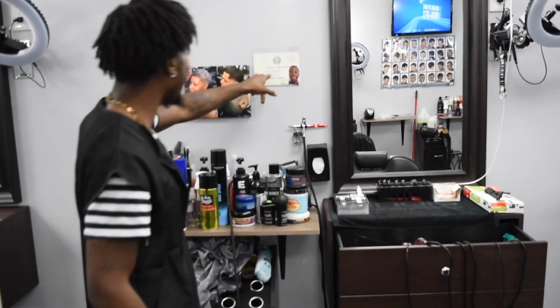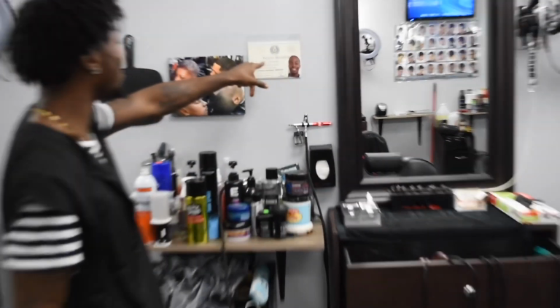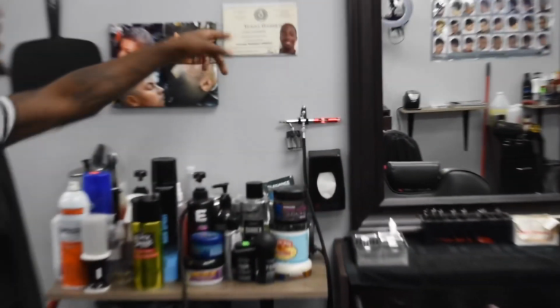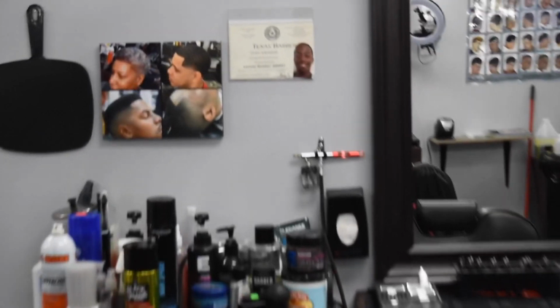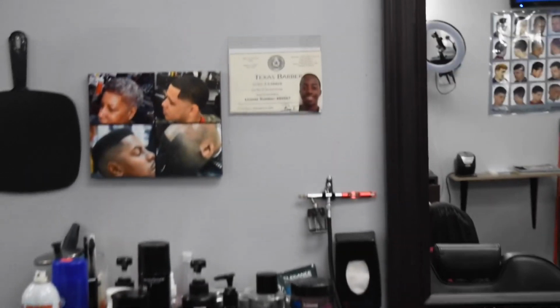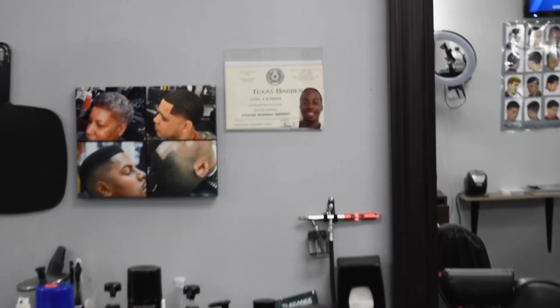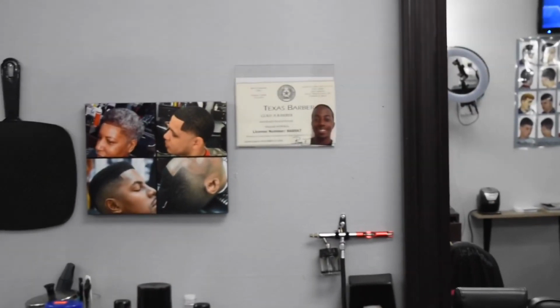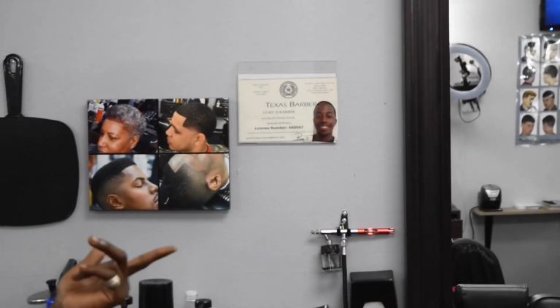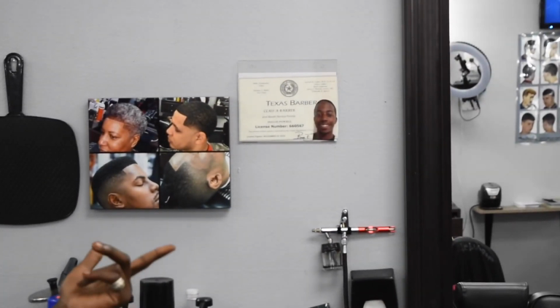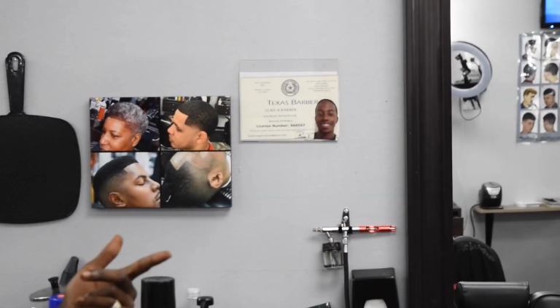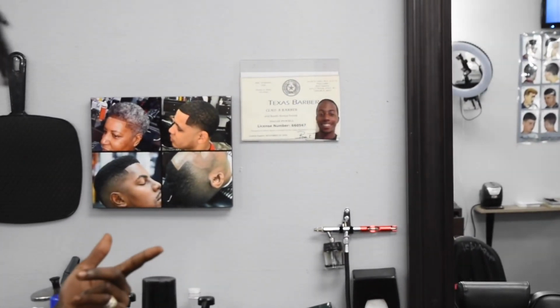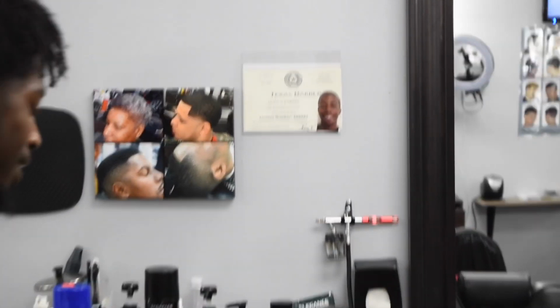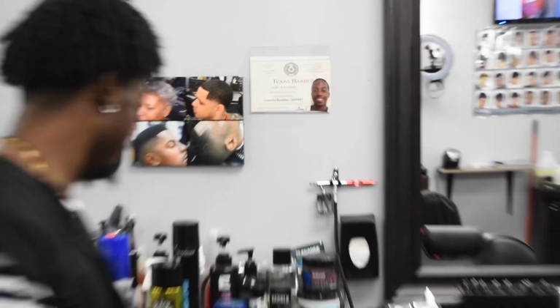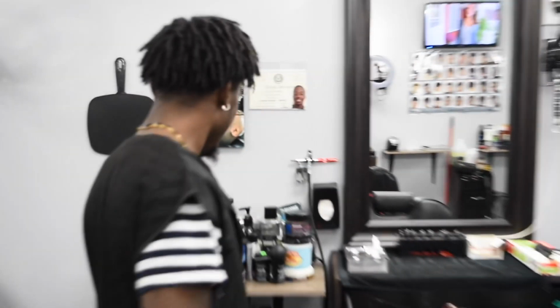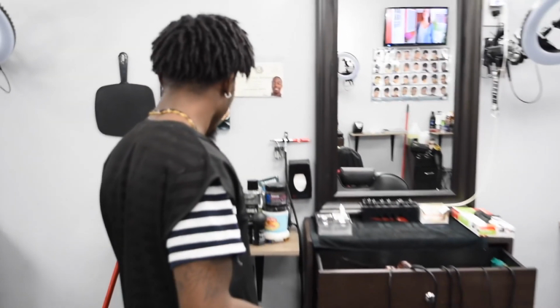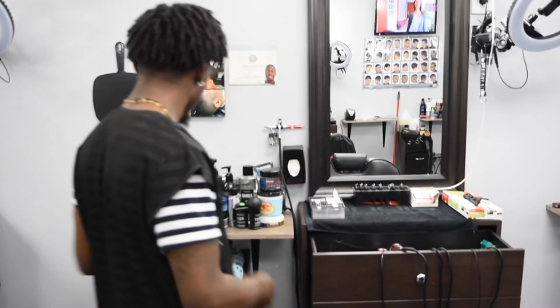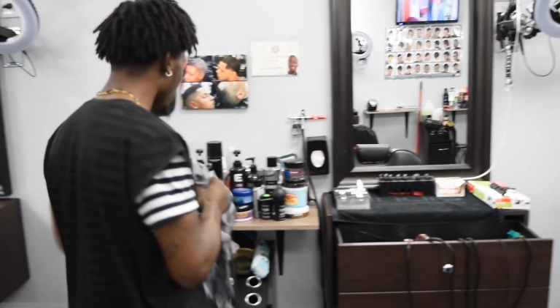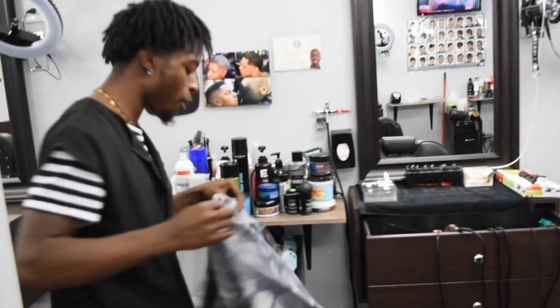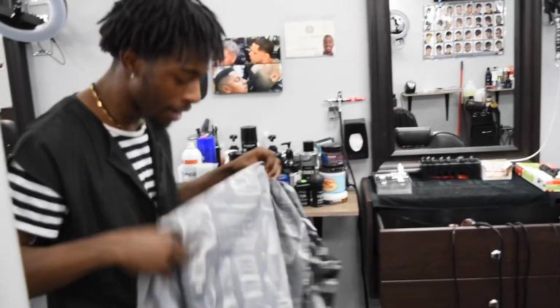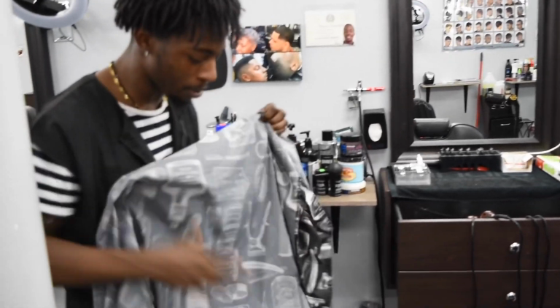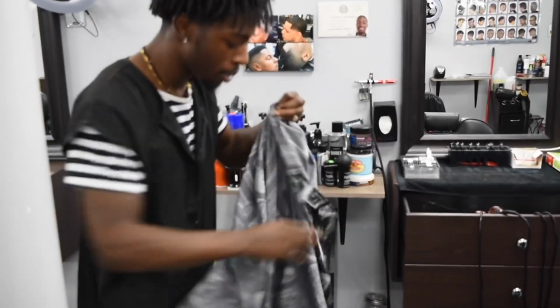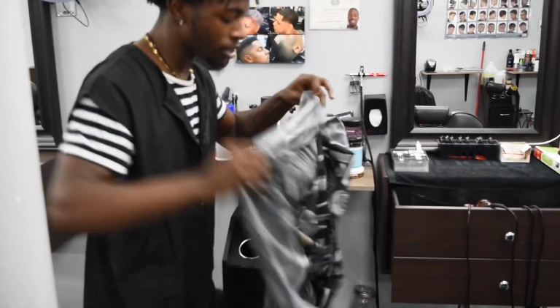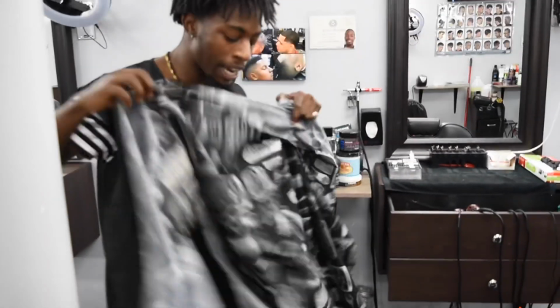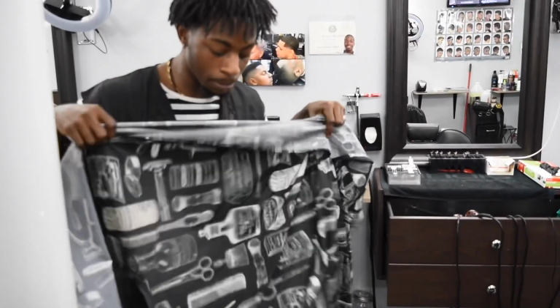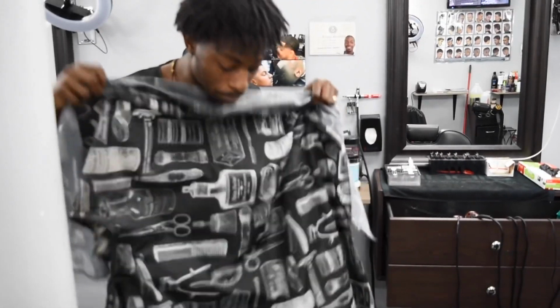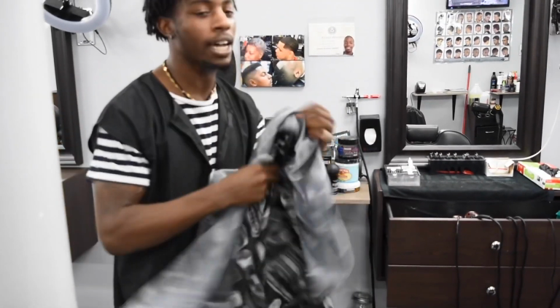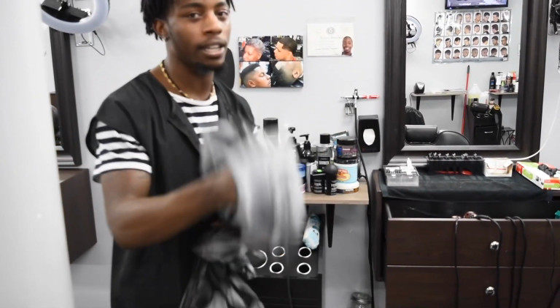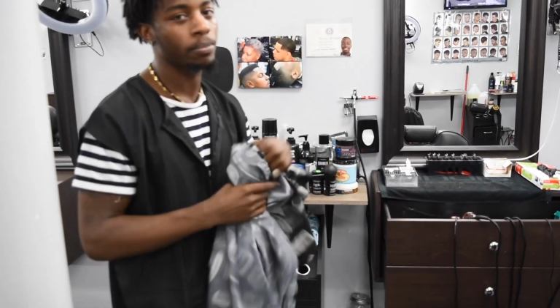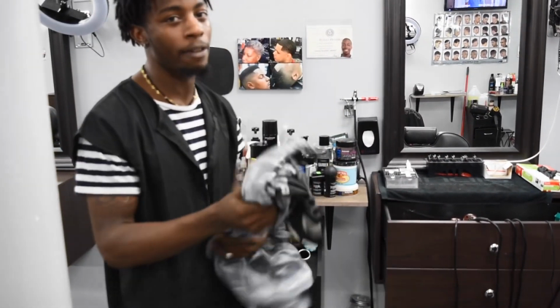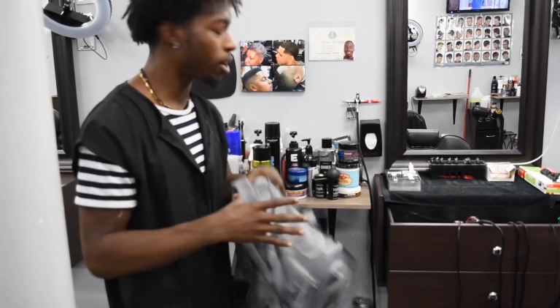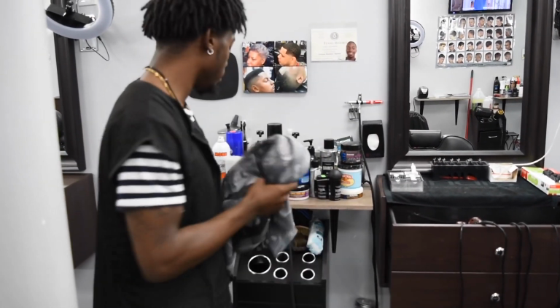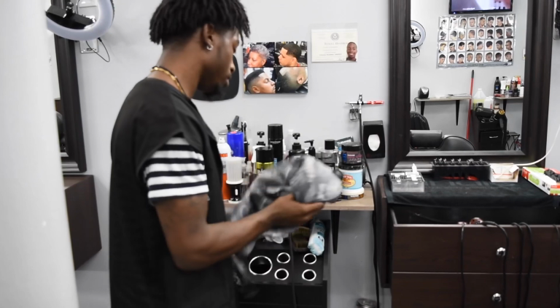Got my license. Got my old school barber cape — just something different besides that cape from barber school.